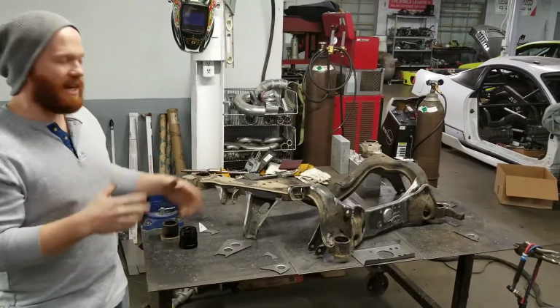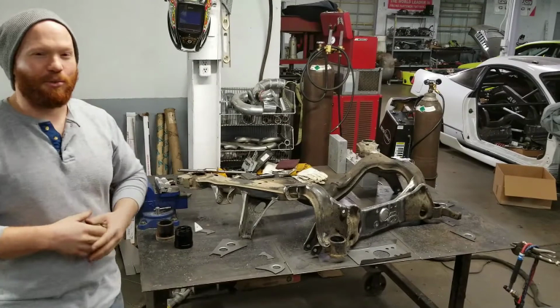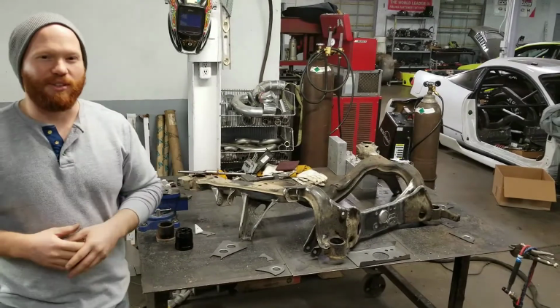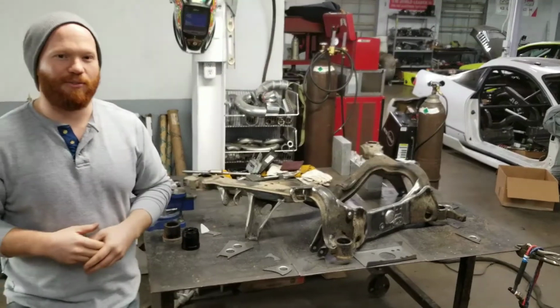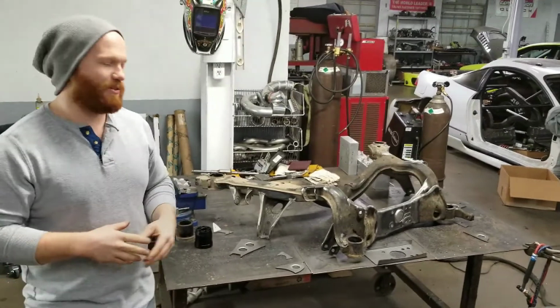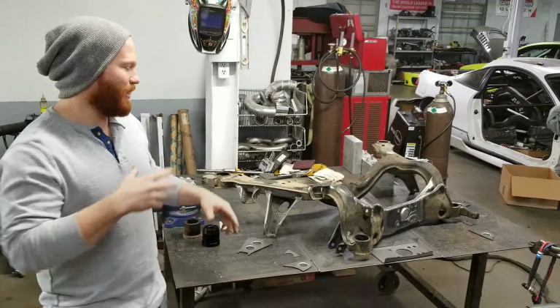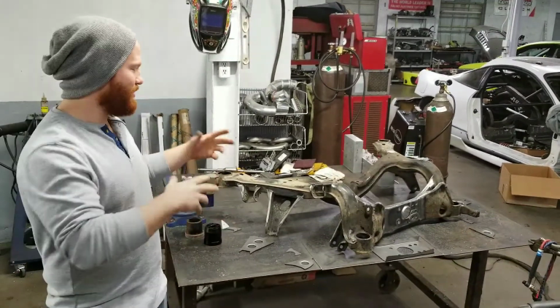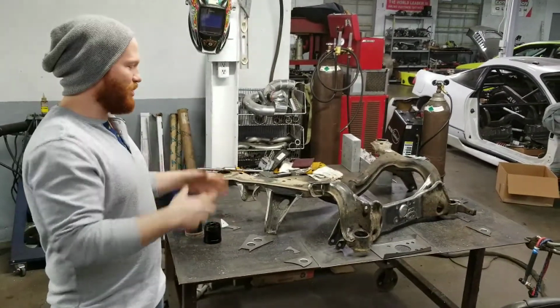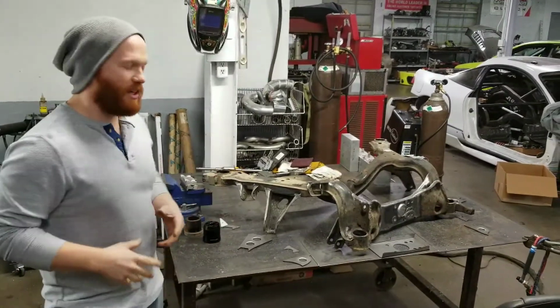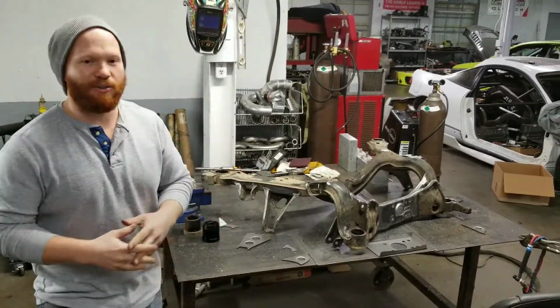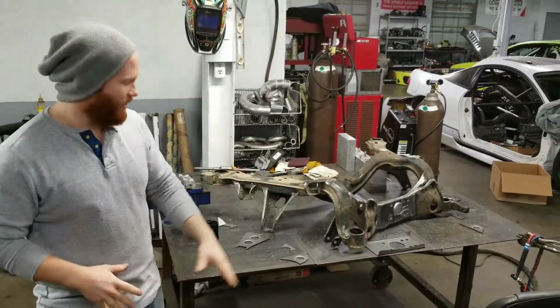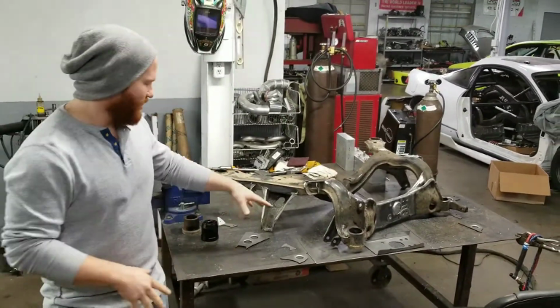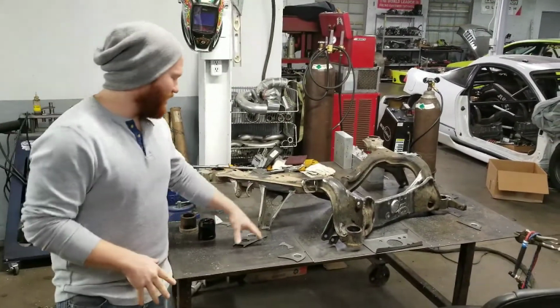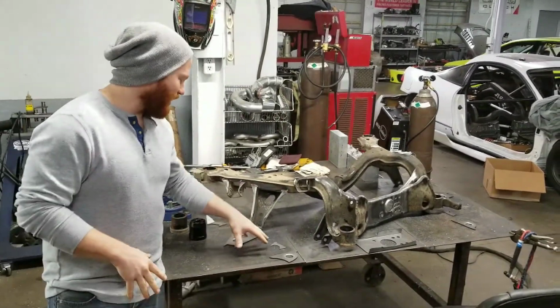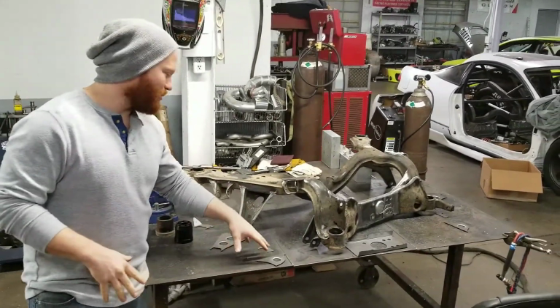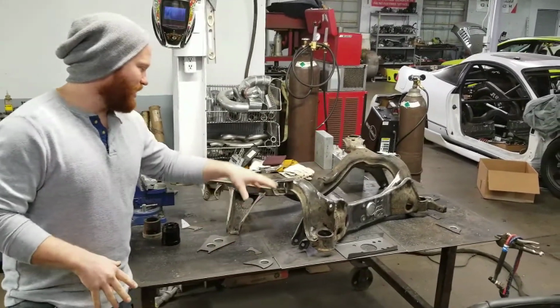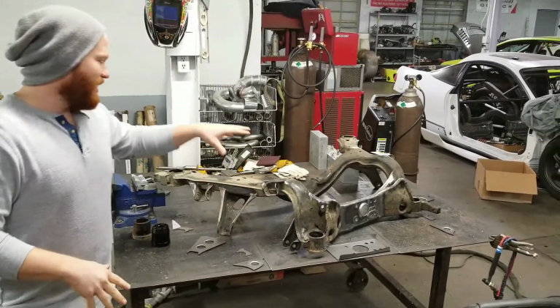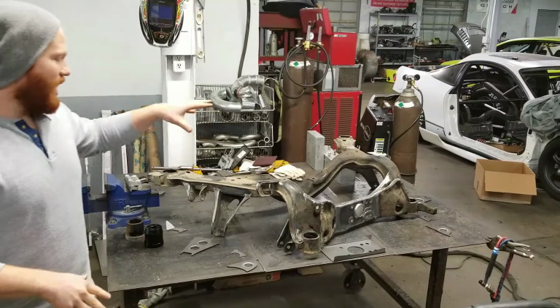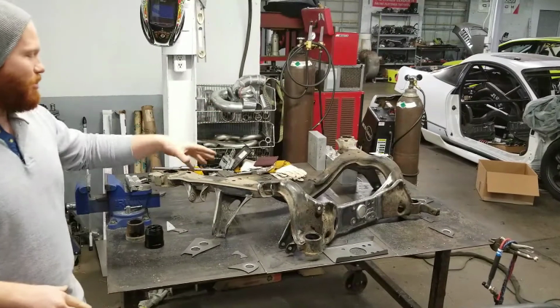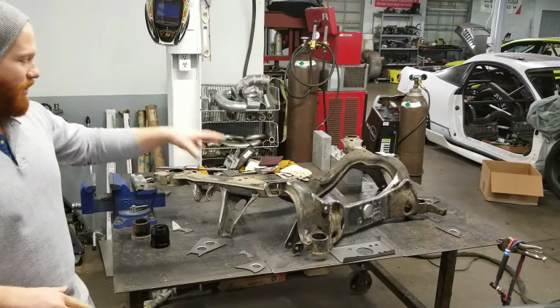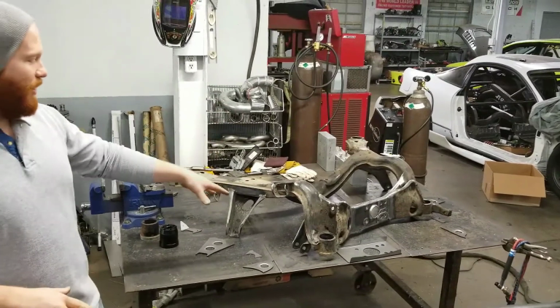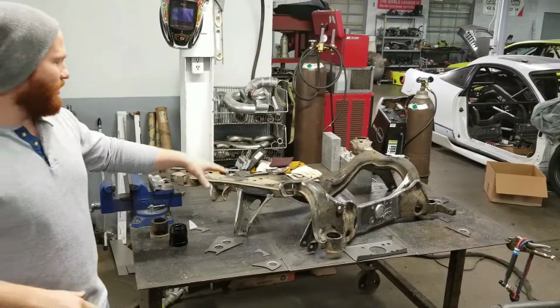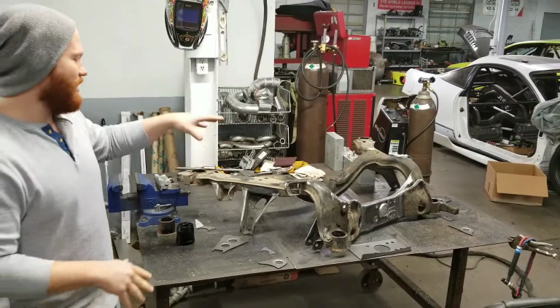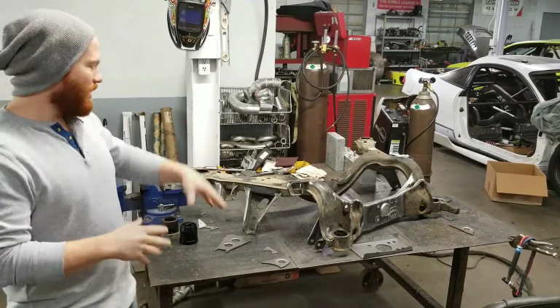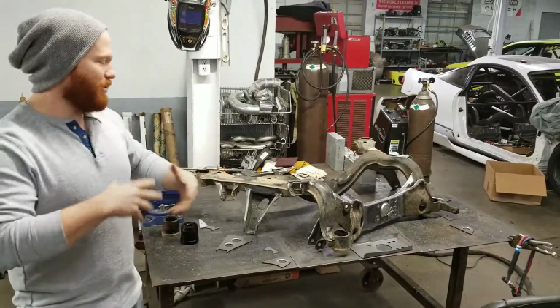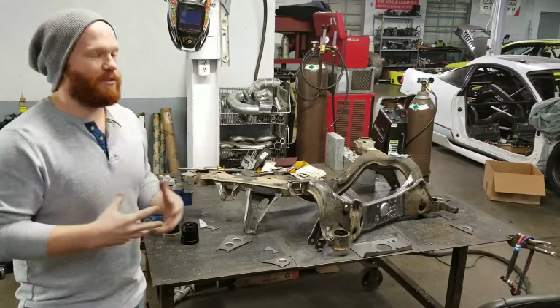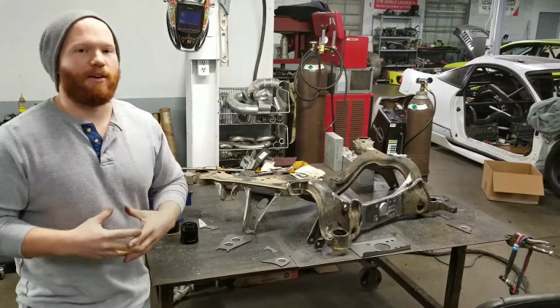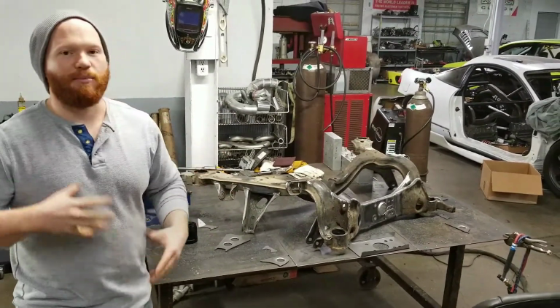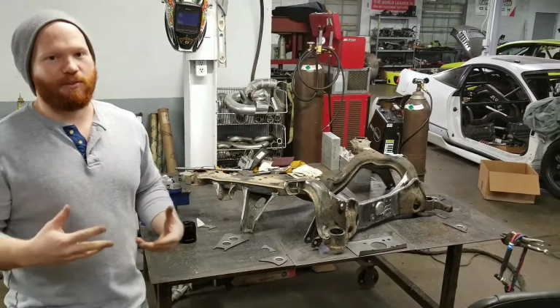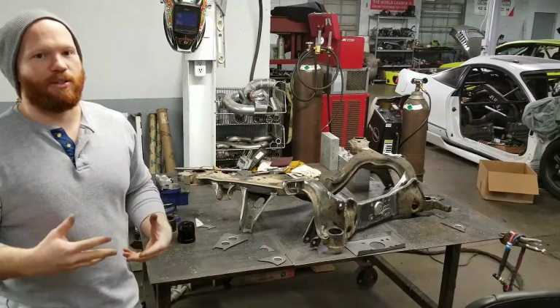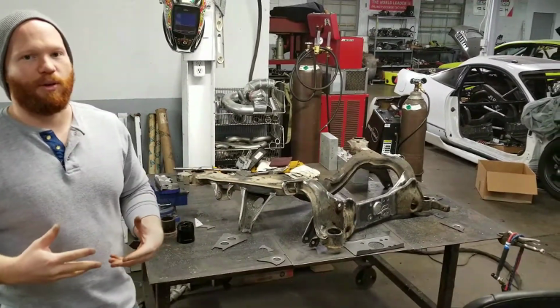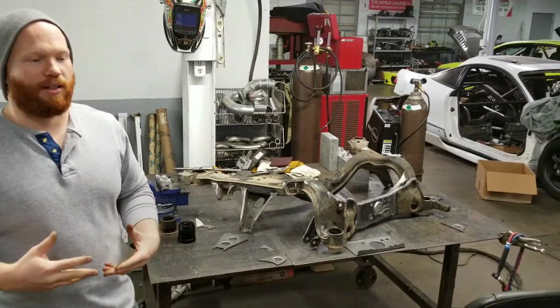They're not super stiff as far as rigidity goes, so this kit really helps: A, prevent failure, and B, really stiffen the subframe so the suspension can work correctly.